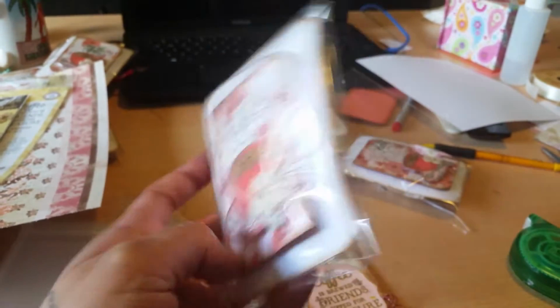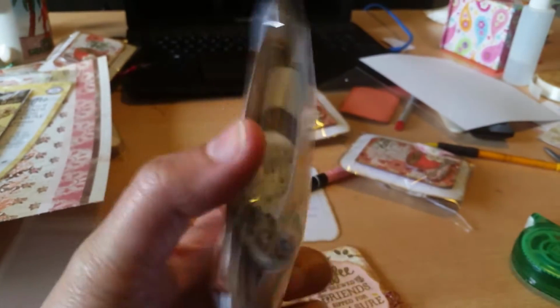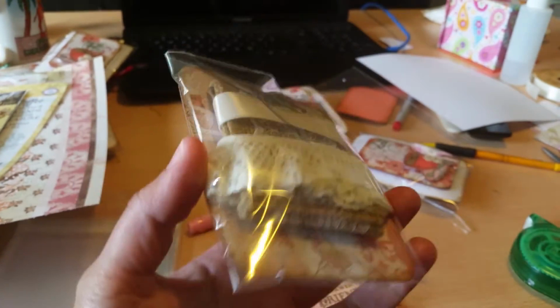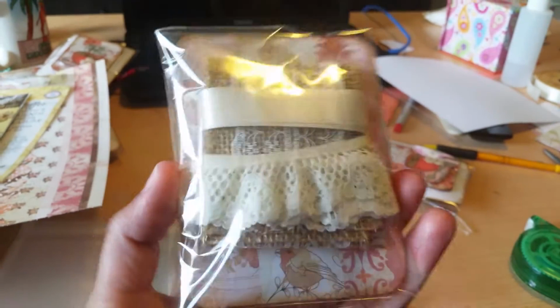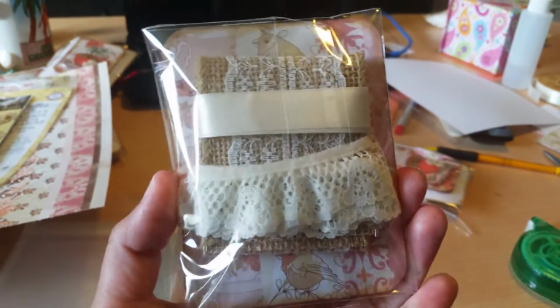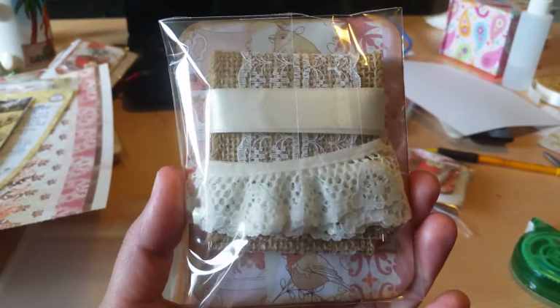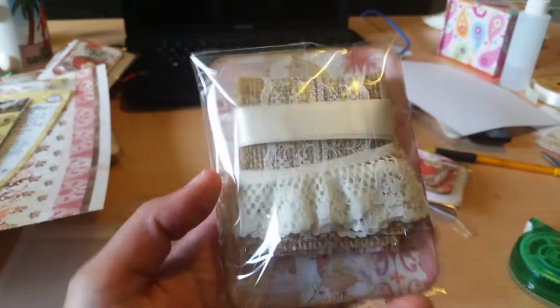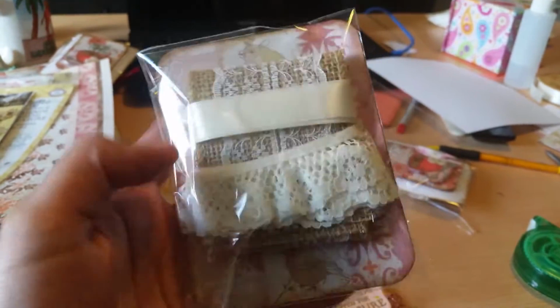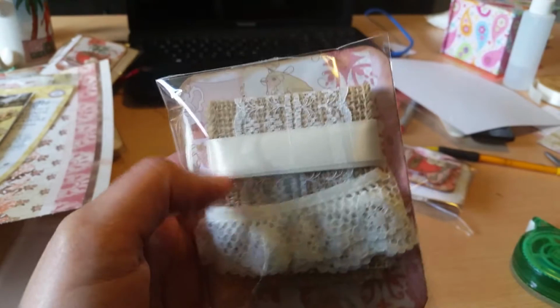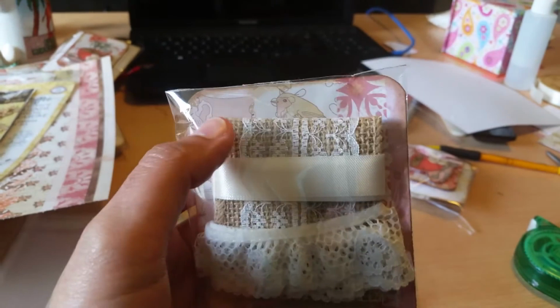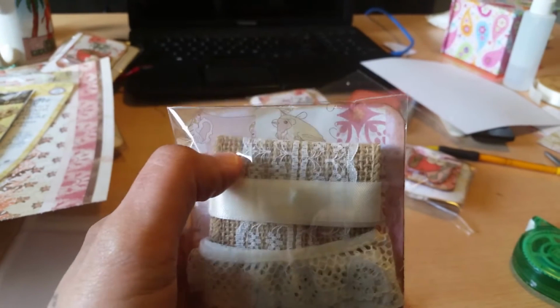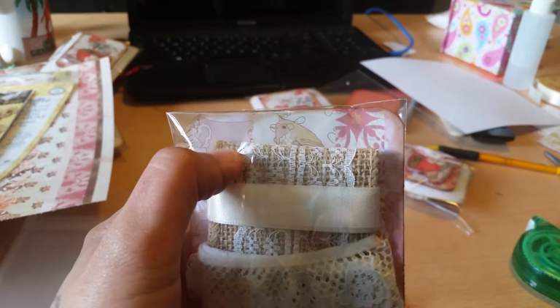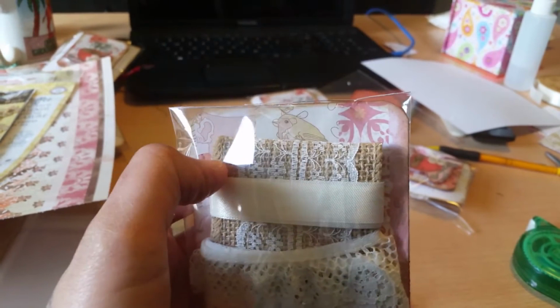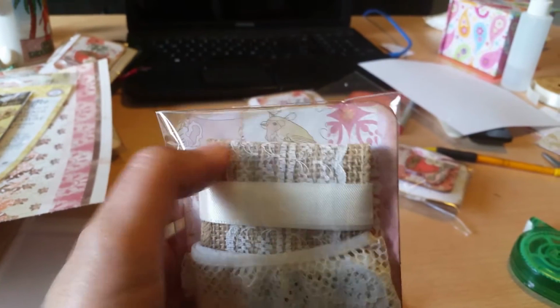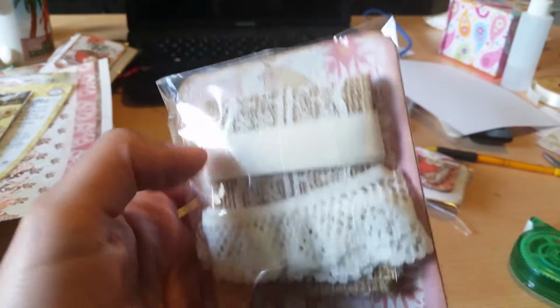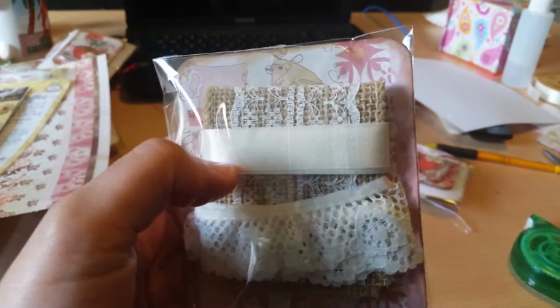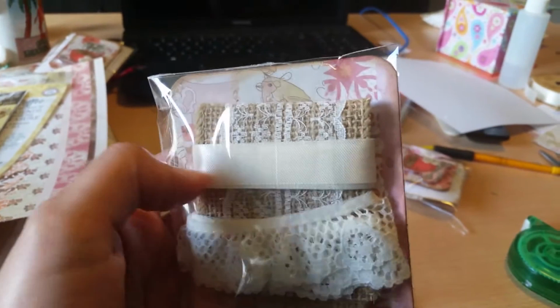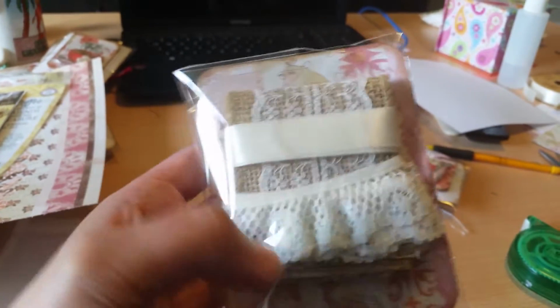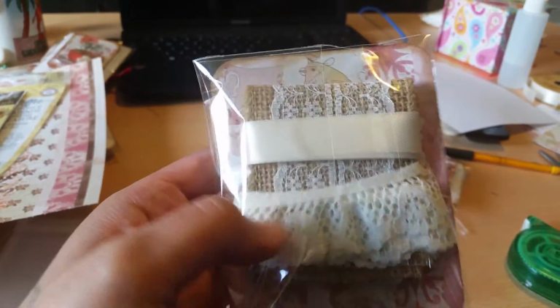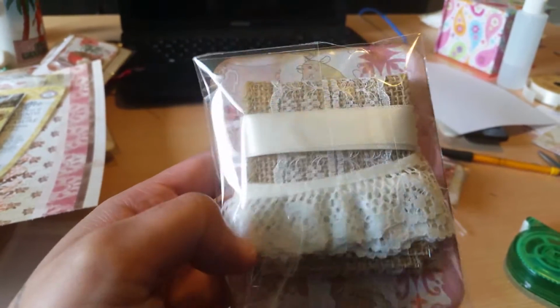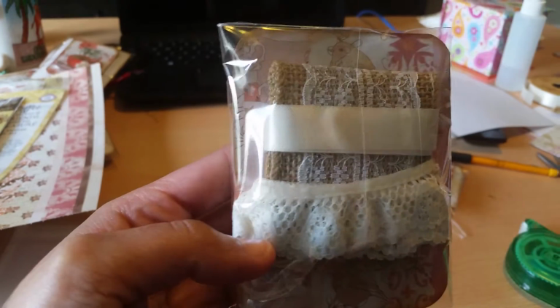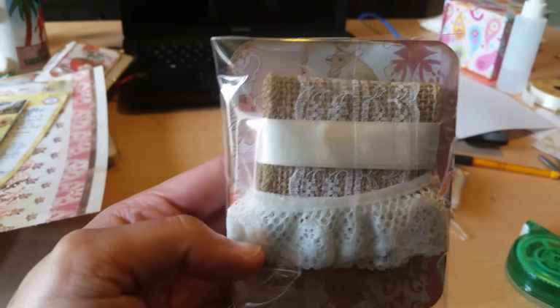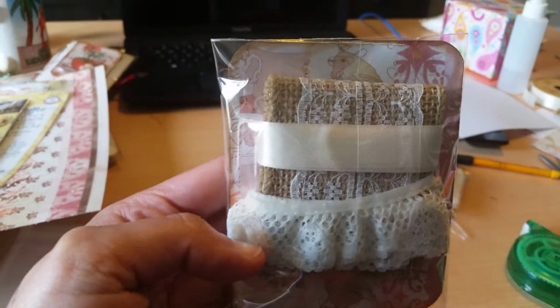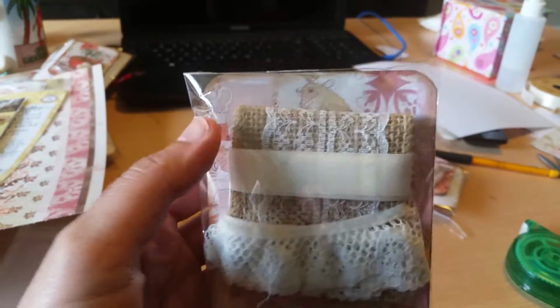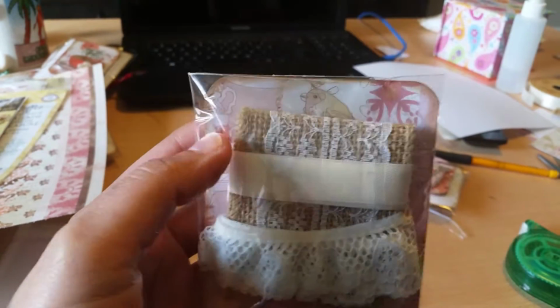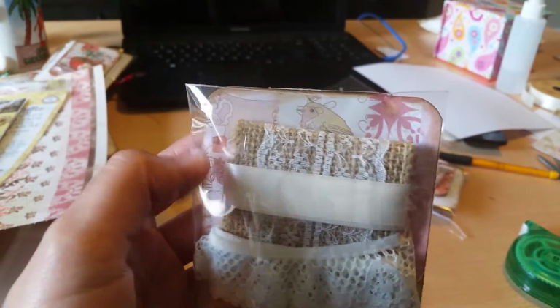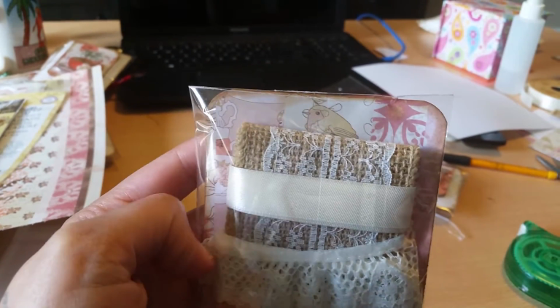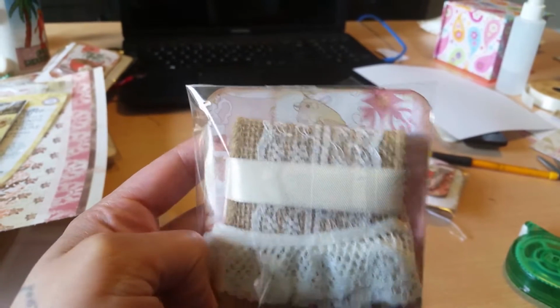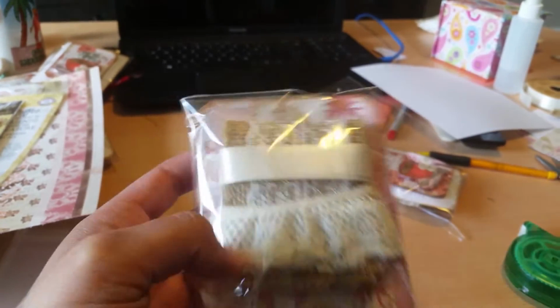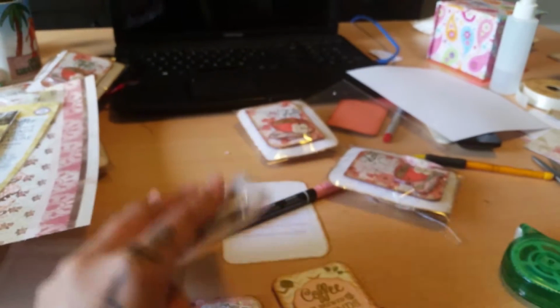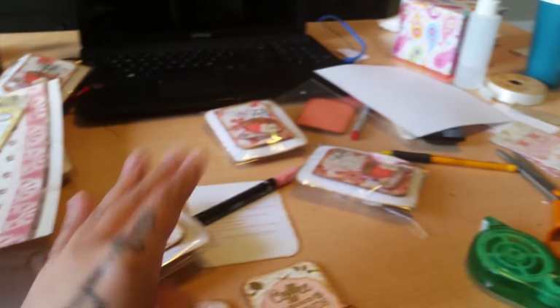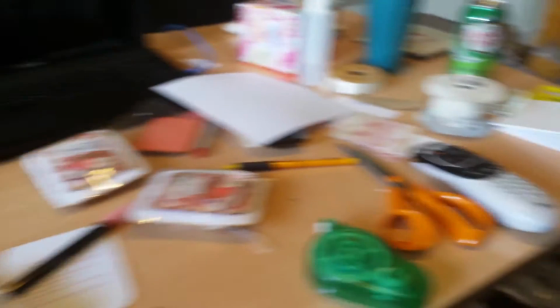This is how mine come packaged — they're going to come packaged on a little tag in a bag. And here's the goodie, which includes some burlap and lace wired ribbon, some seam binding, and some other lace. I just used a piece of paper on the back.